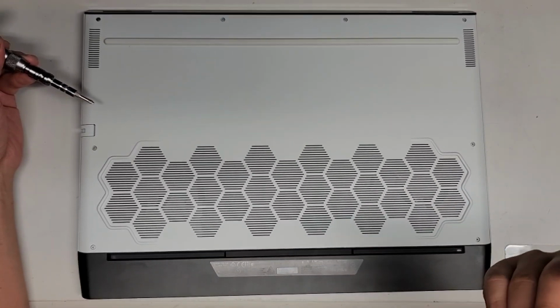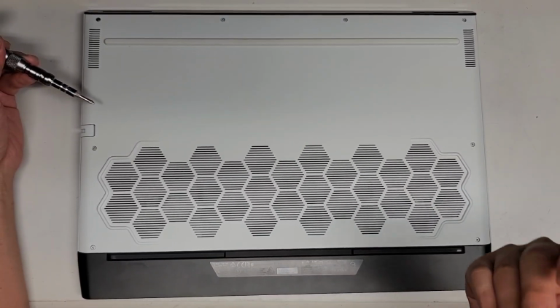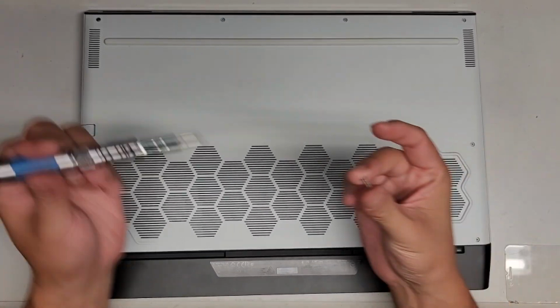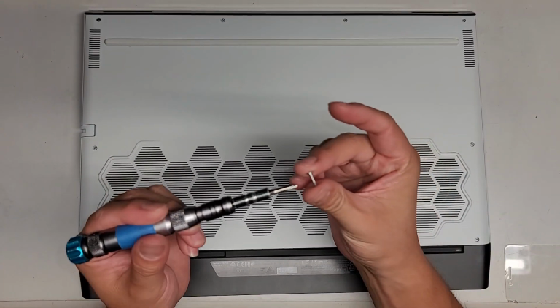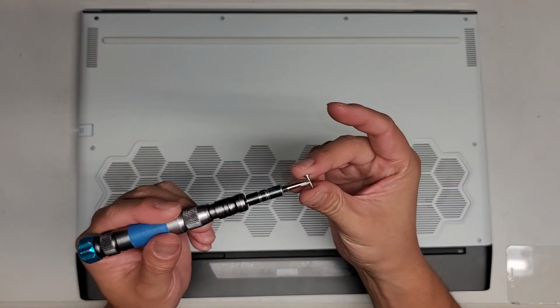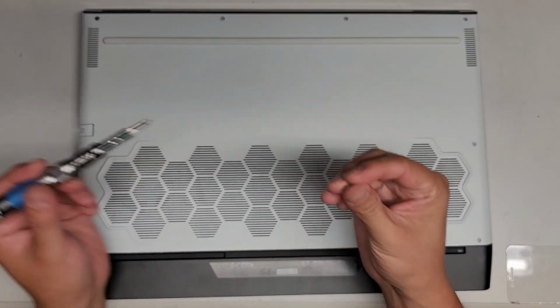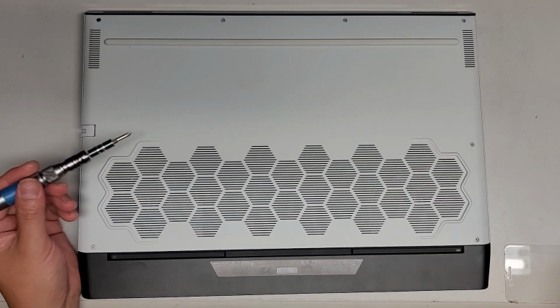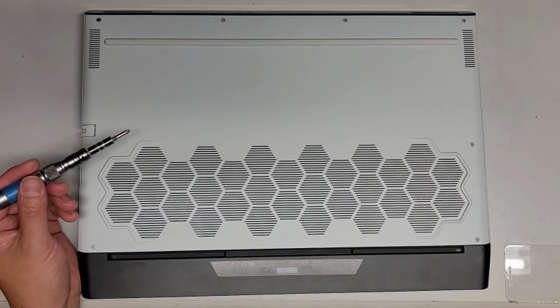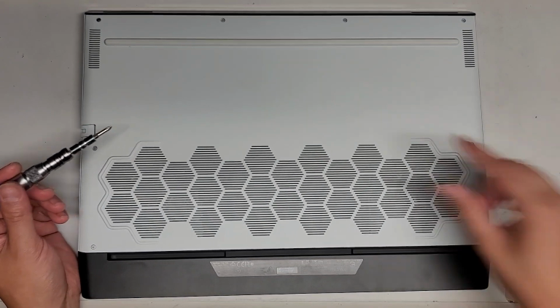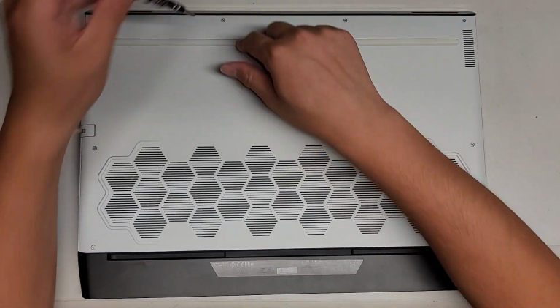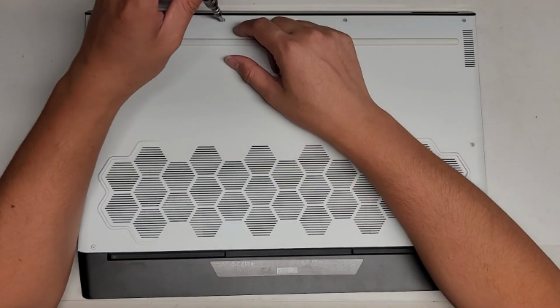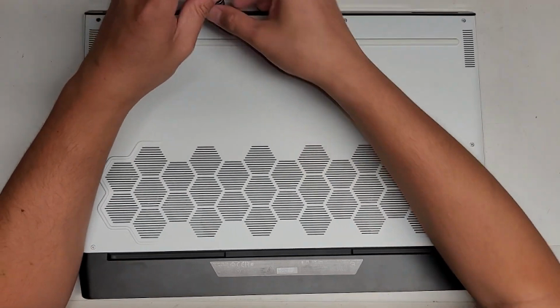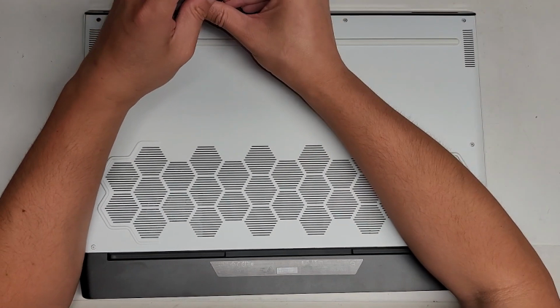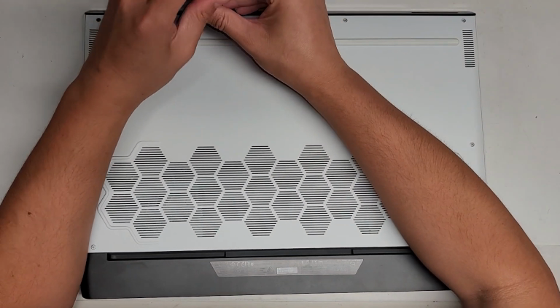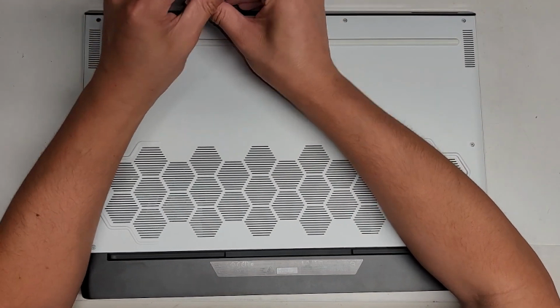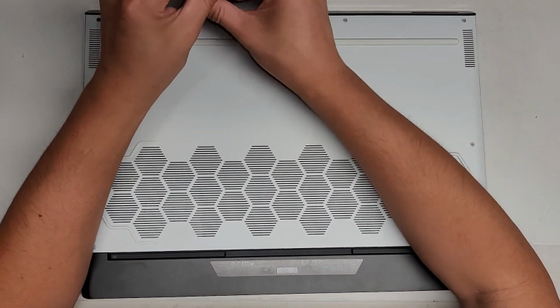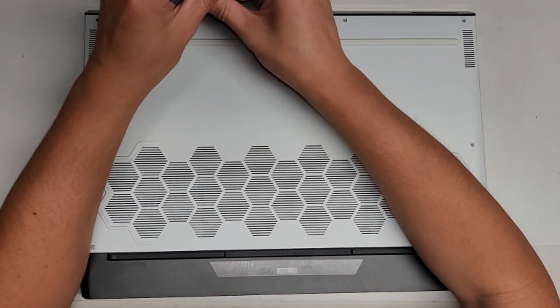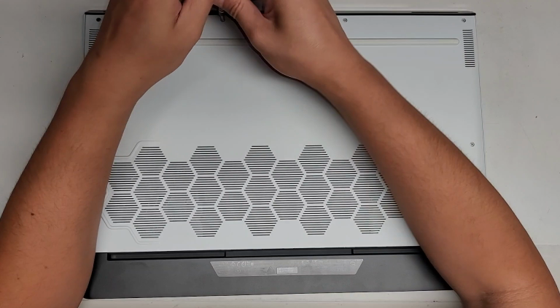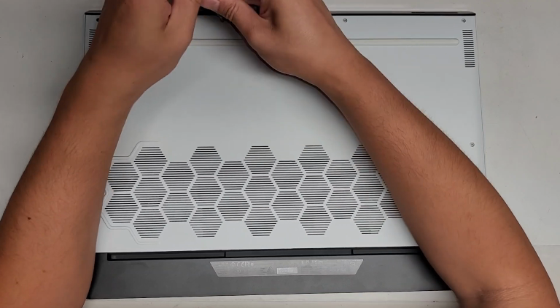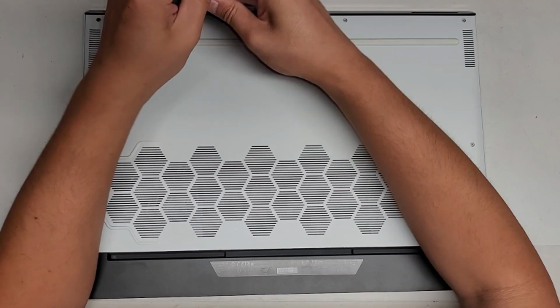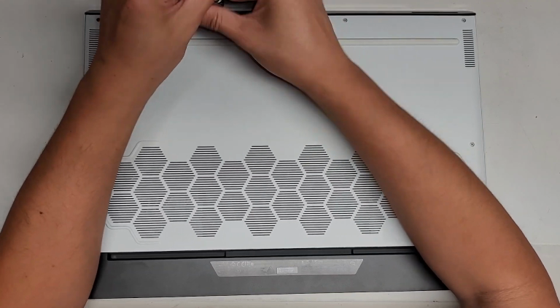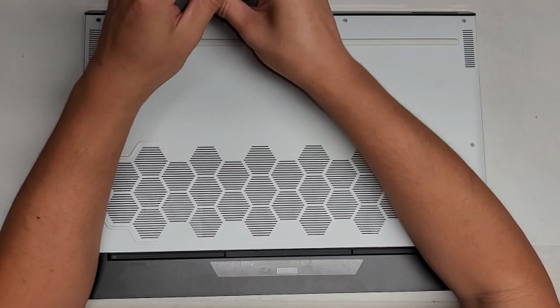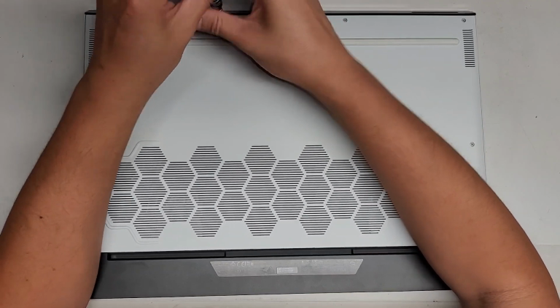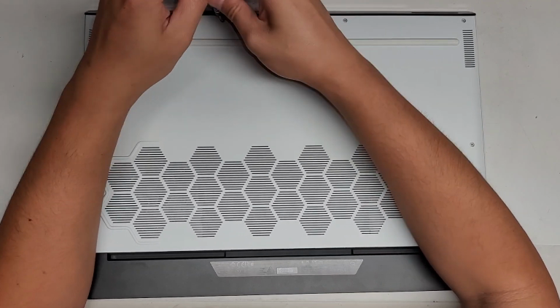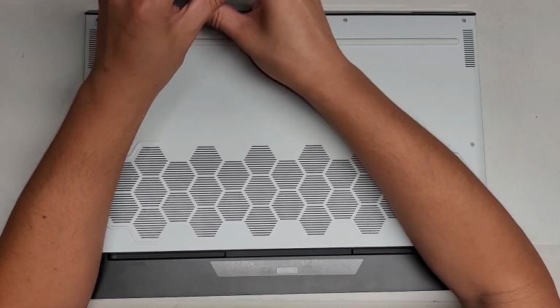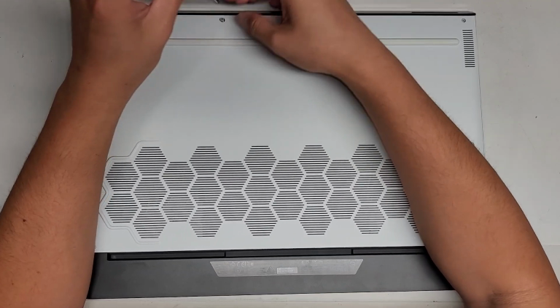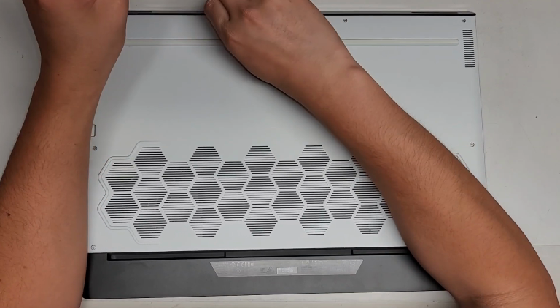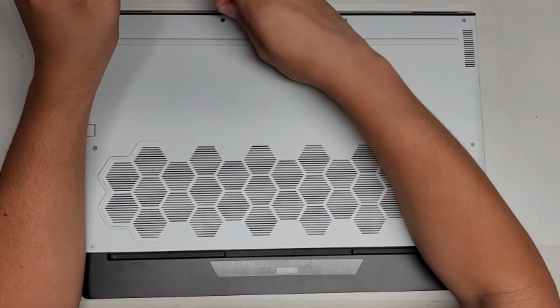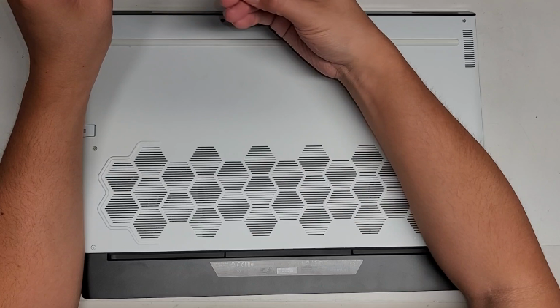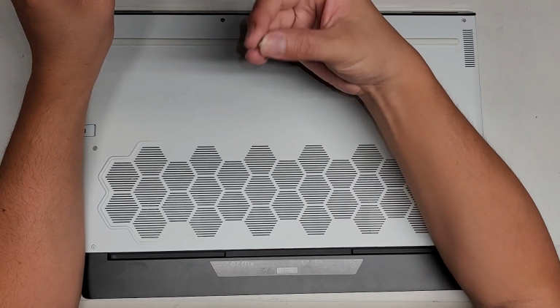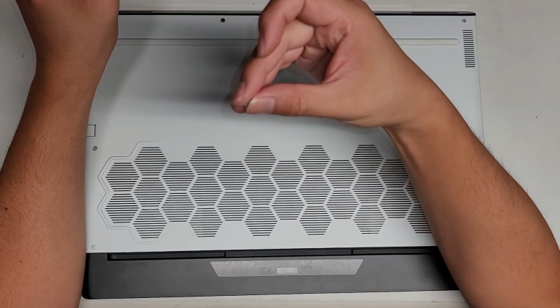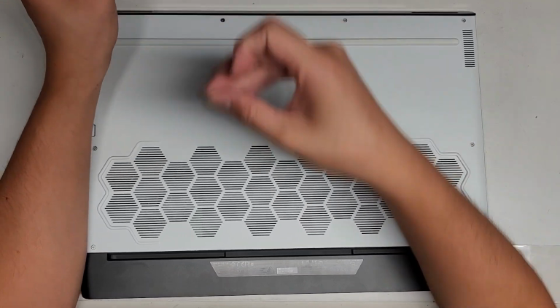These screws have smooth edges here, so I'm thinking the screw is actually supposed to stay in the computer. I don't know why it just came completely out like that, but I guess we'll see if all the screws come out like that. I guess they all come out like that.